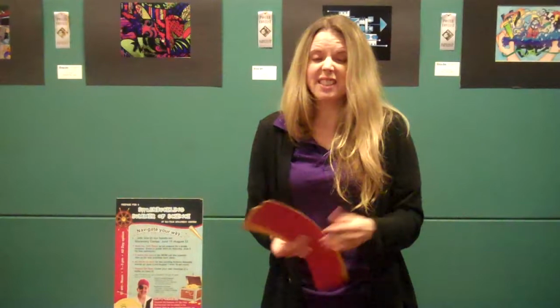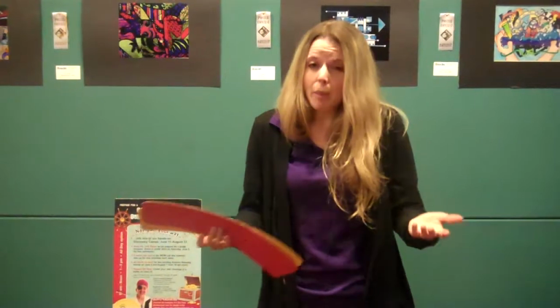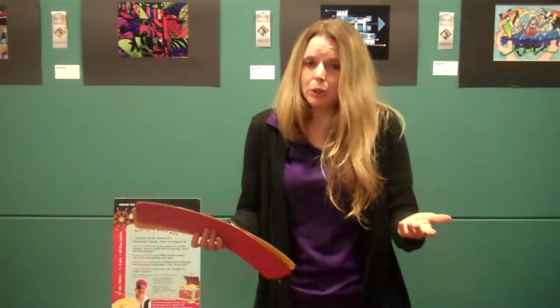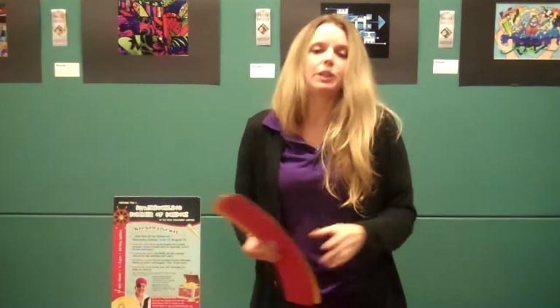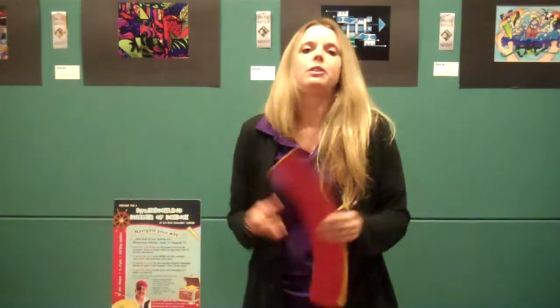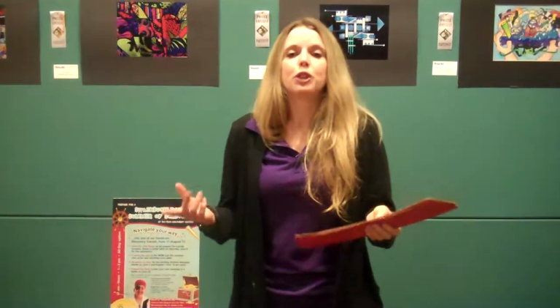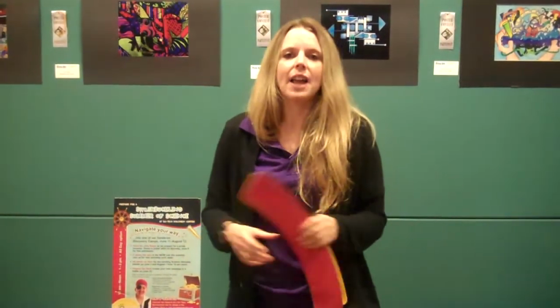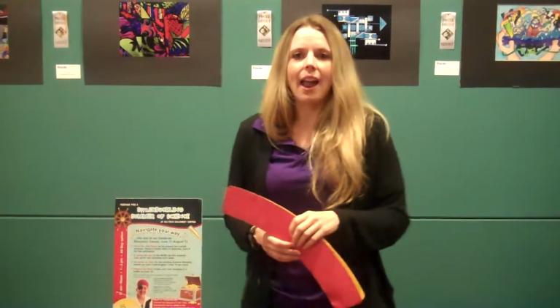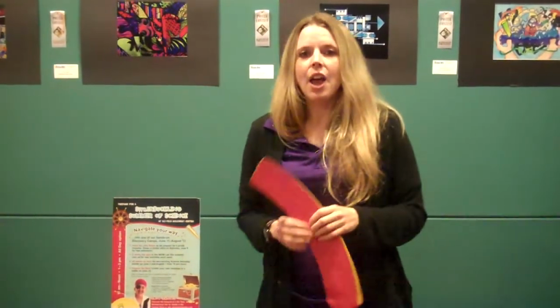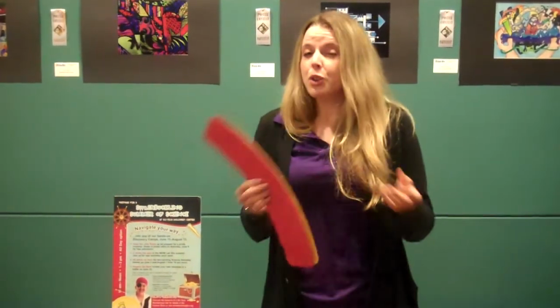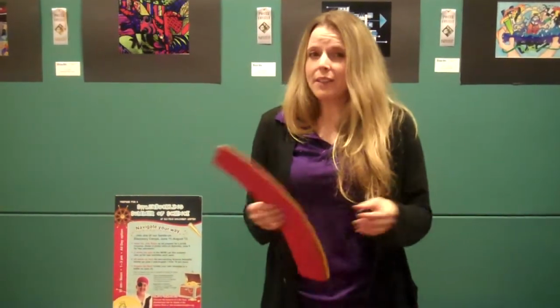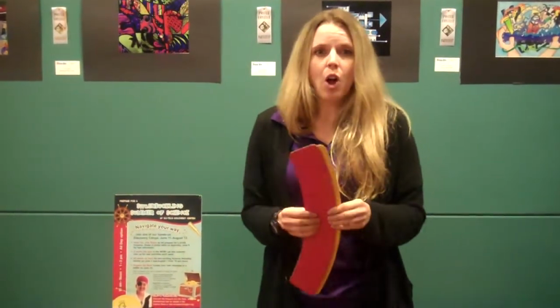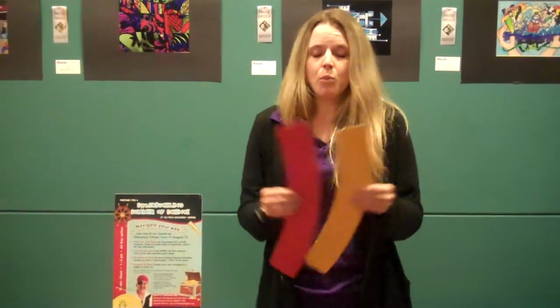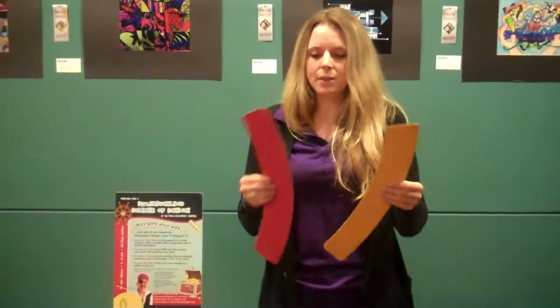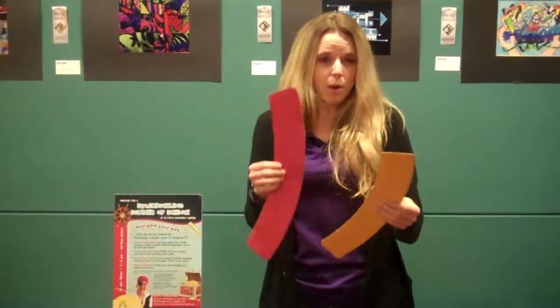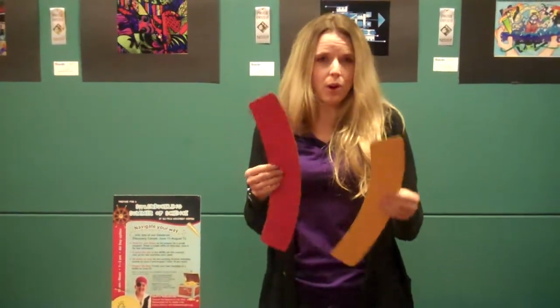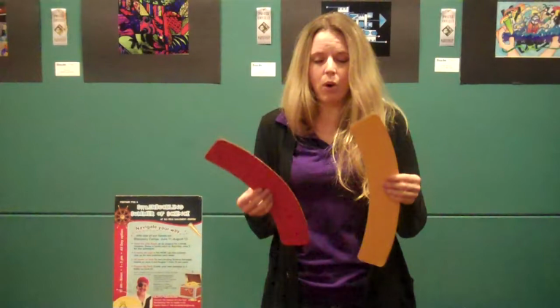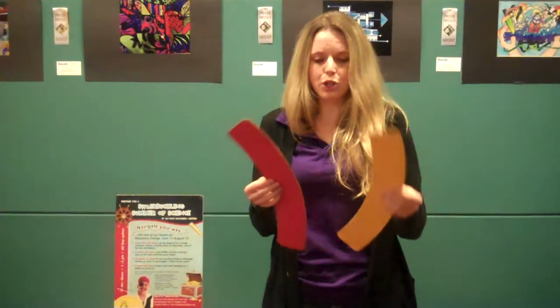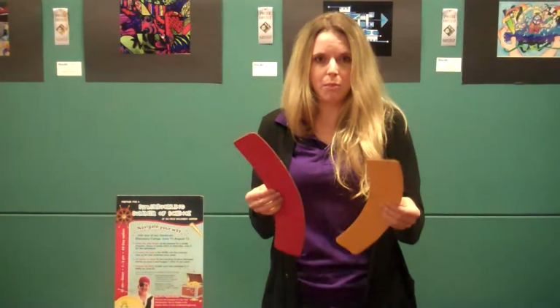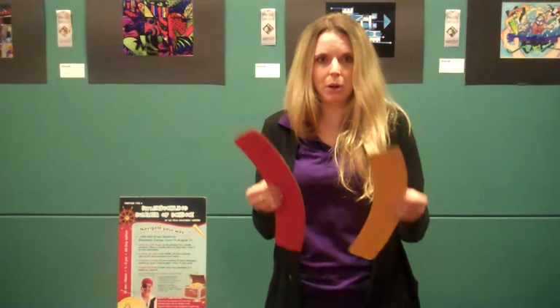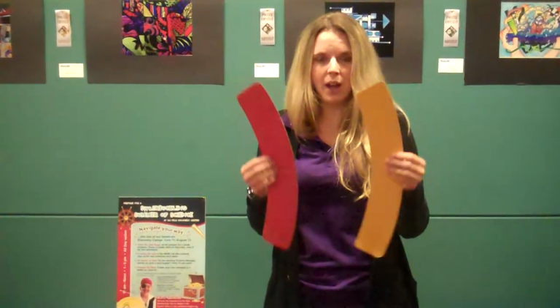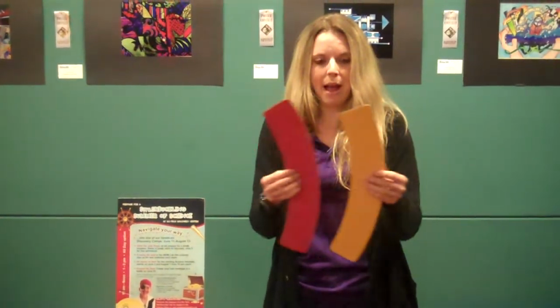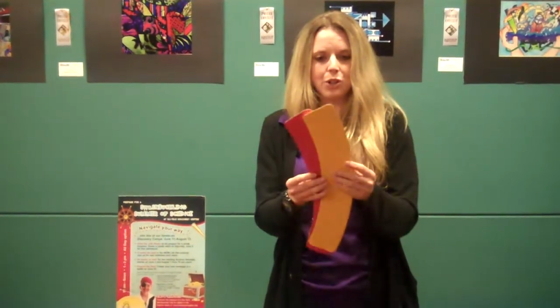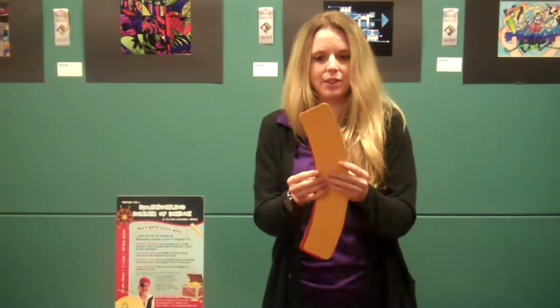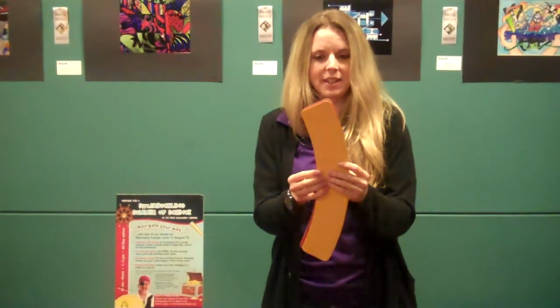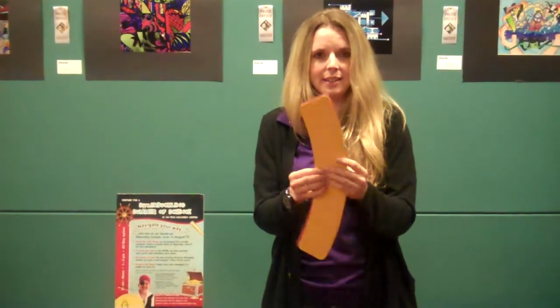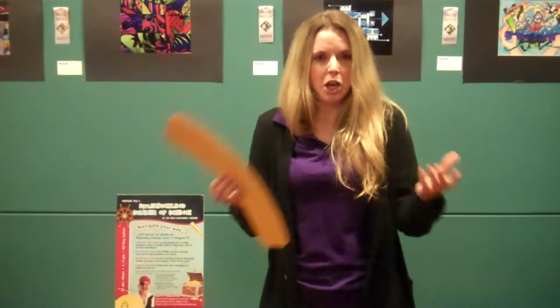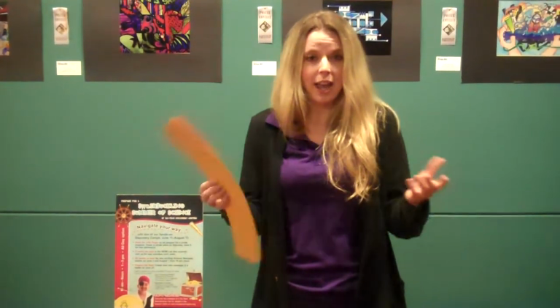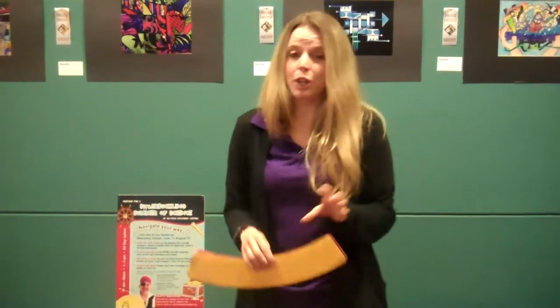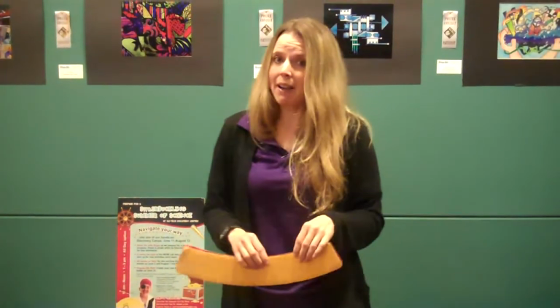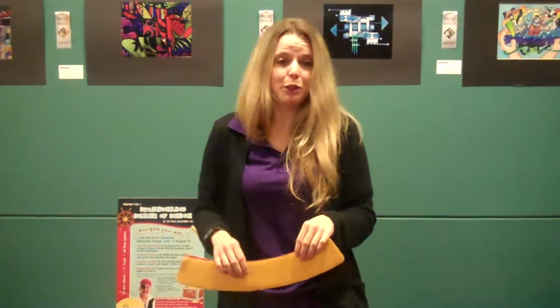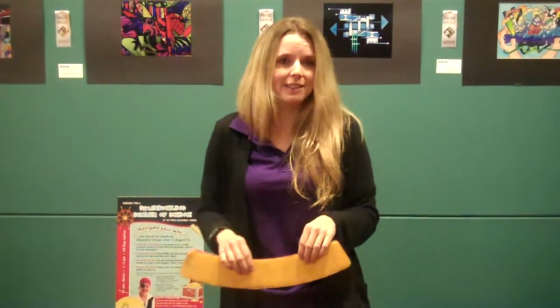It's a little optical illusion, a little trick with the eye. You can try this at home with some cardboard or construction paper. Cut them out, make sure they're the same size, and trick your parents or your friends.